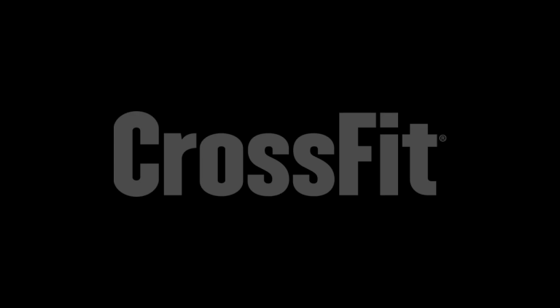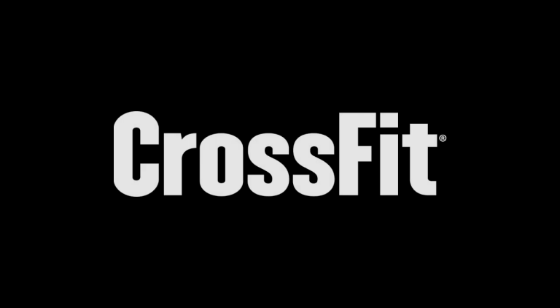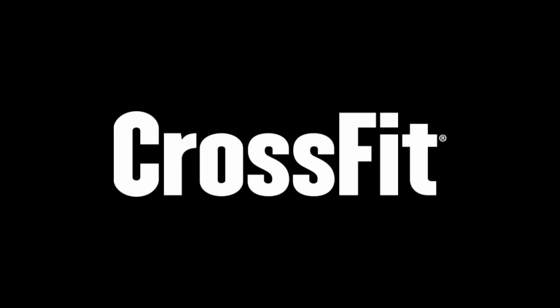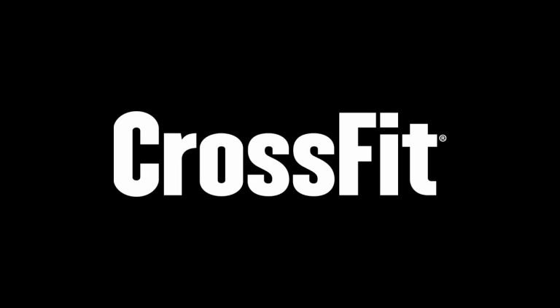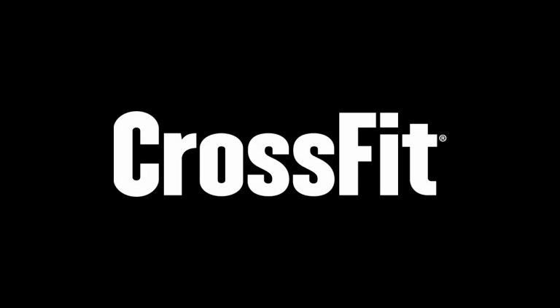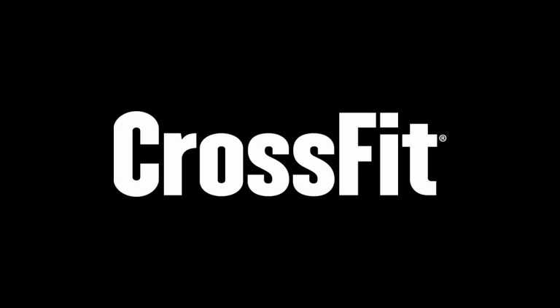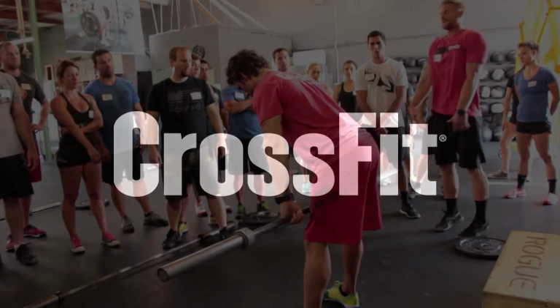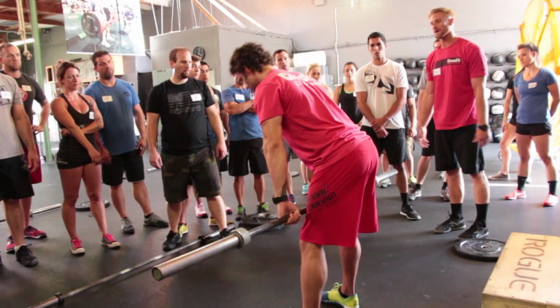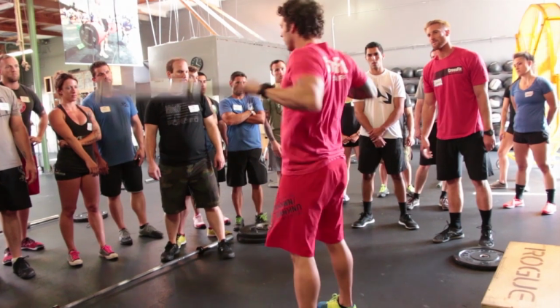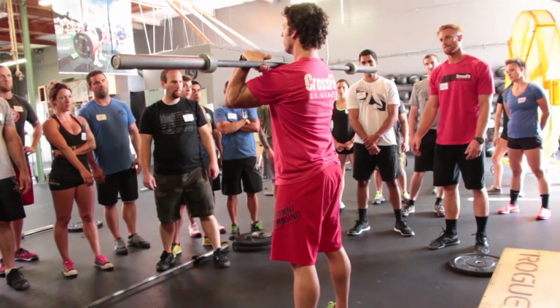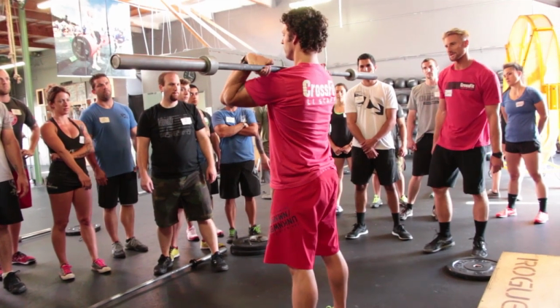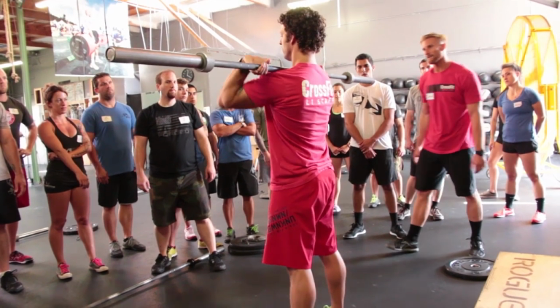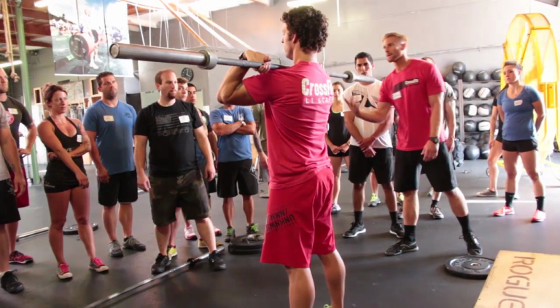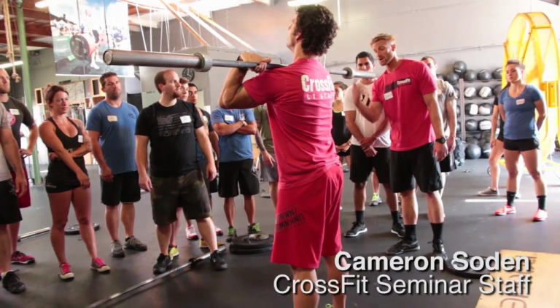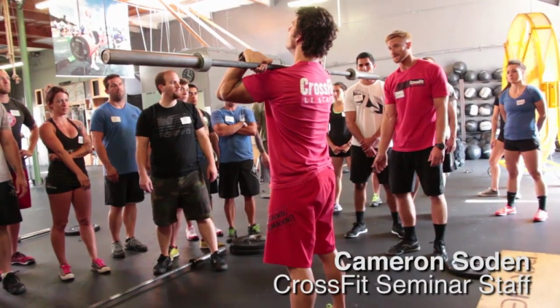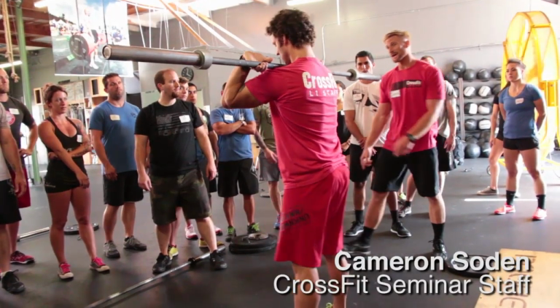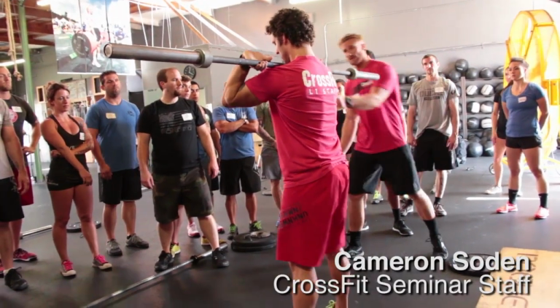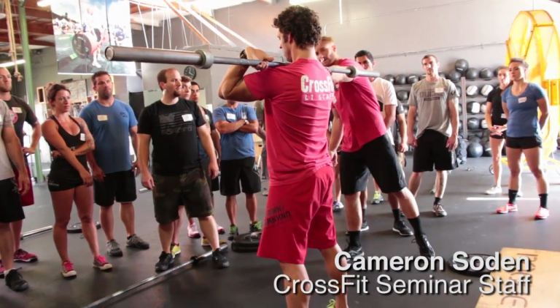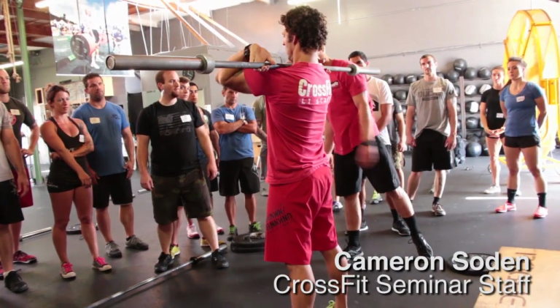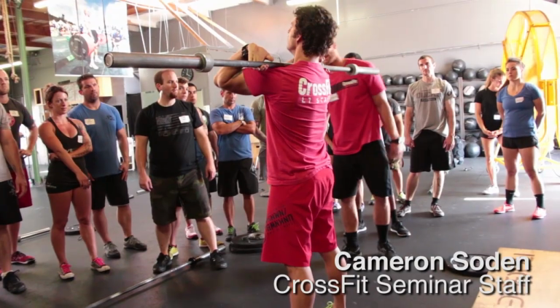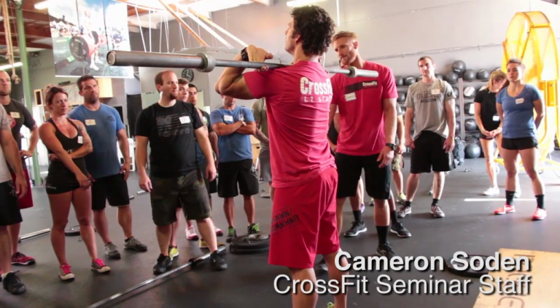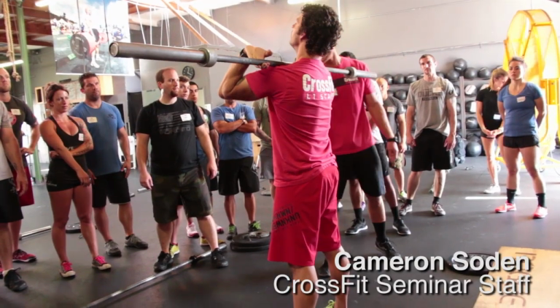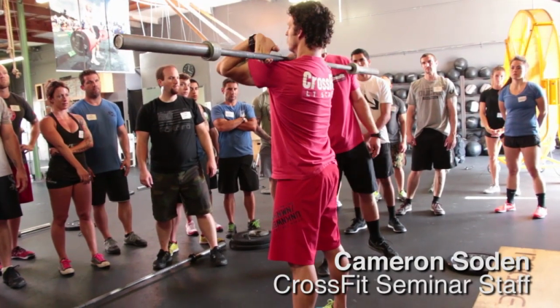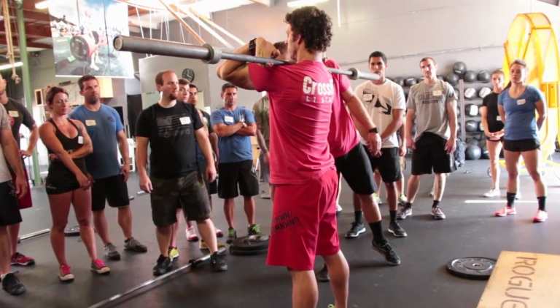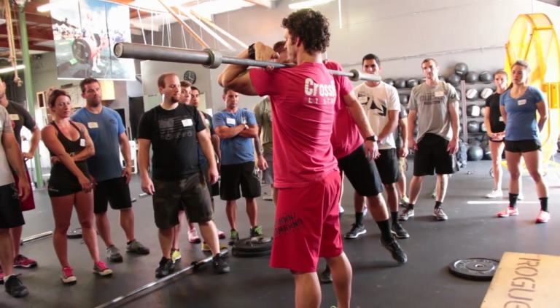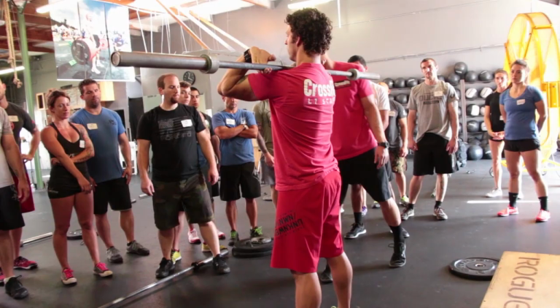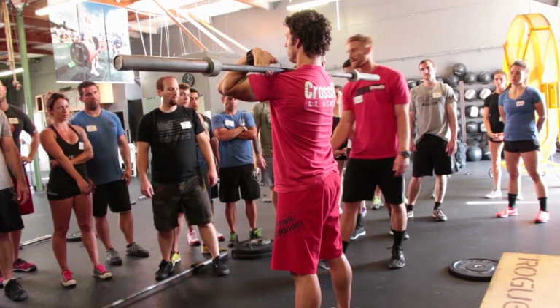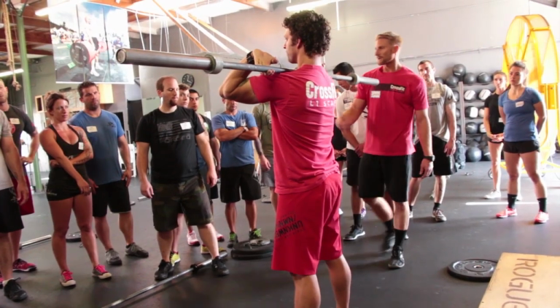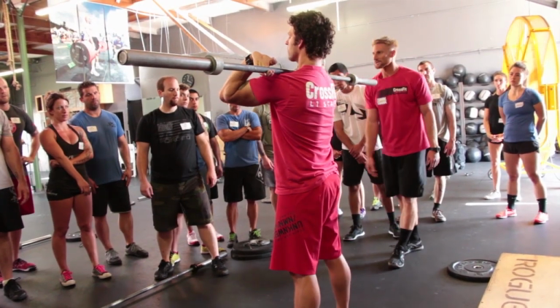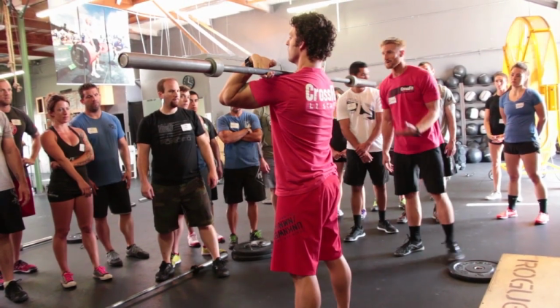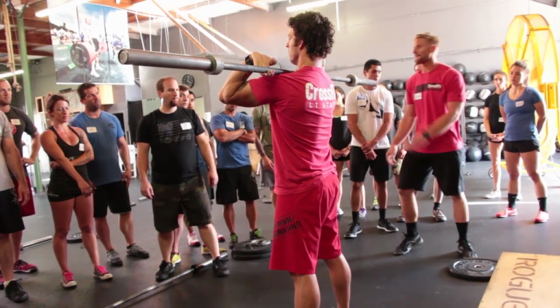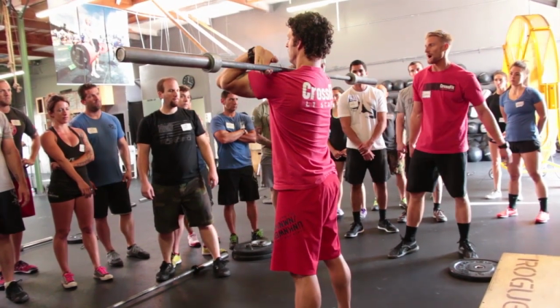So this is our thruster, guys. Jump and shrug, rack position. From here as coaches, you guys are looking for that loose fingertip grip, elbows up. Set his feet shoulder-width apart, and we're gonna go through three to five squats.